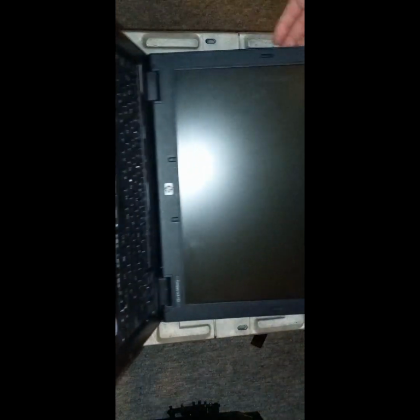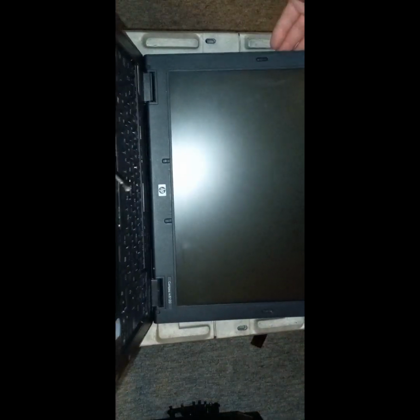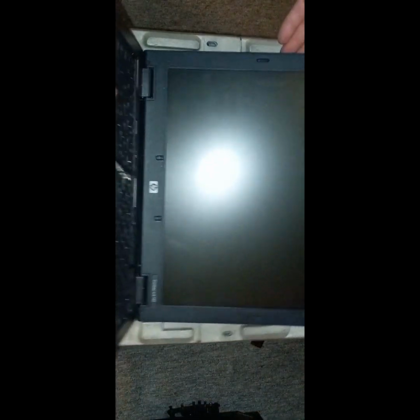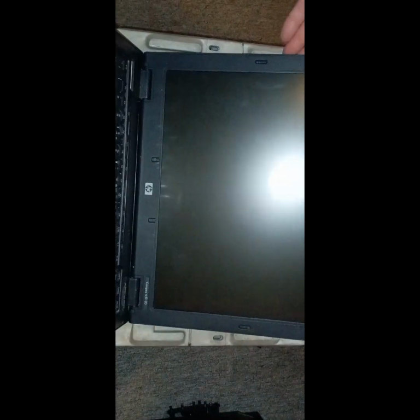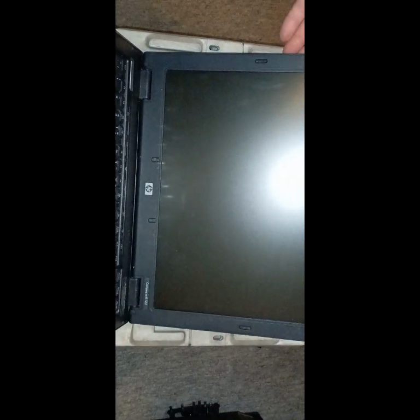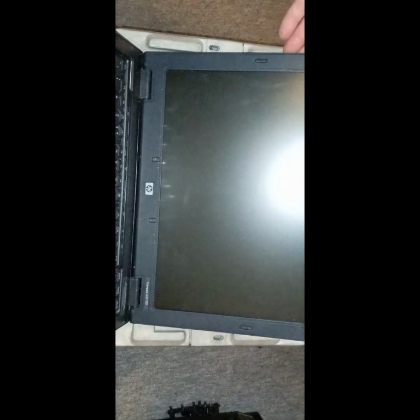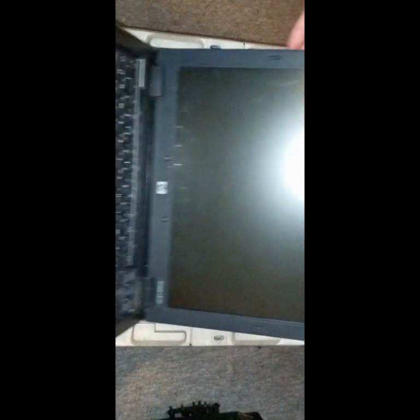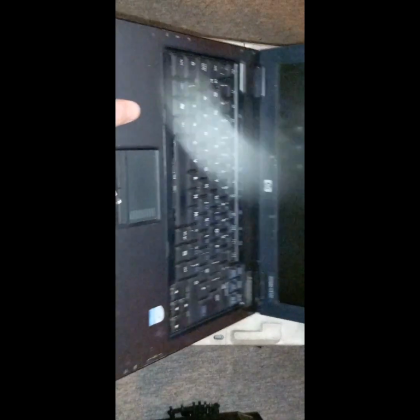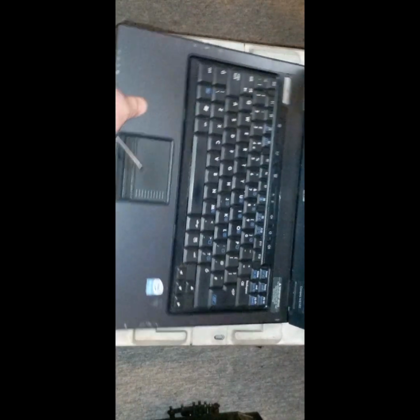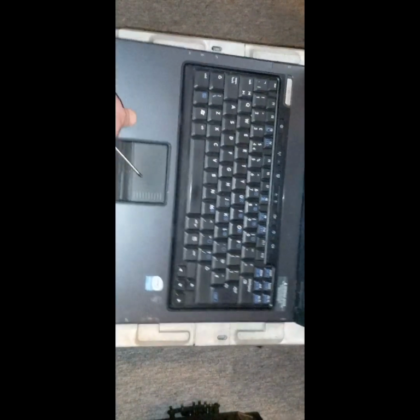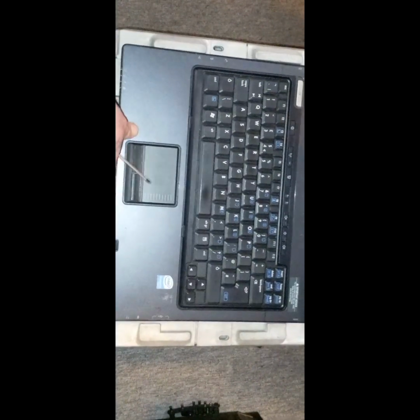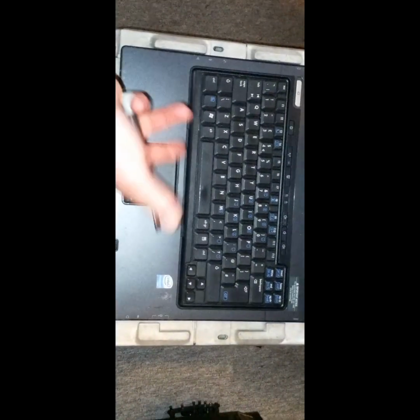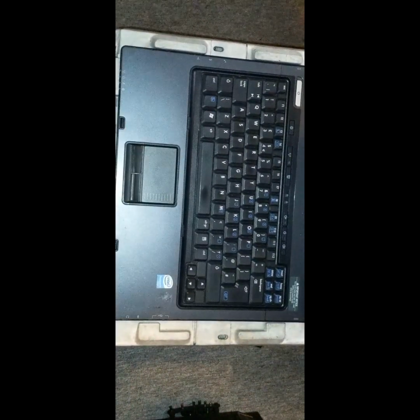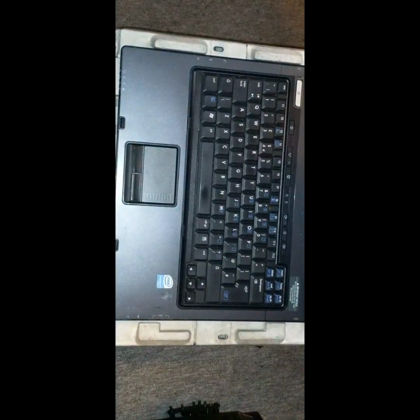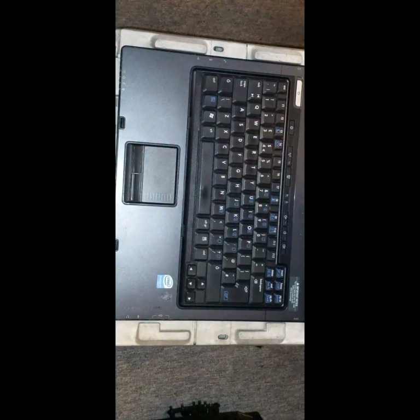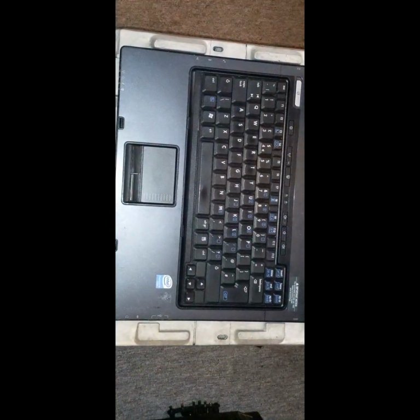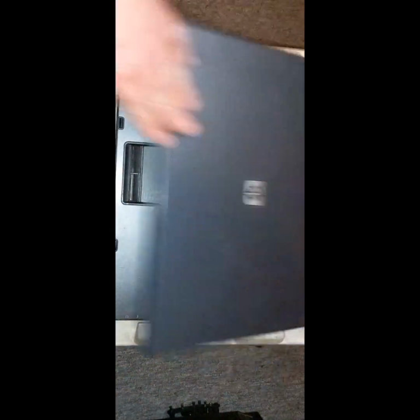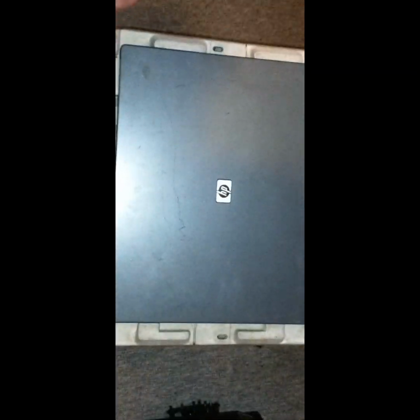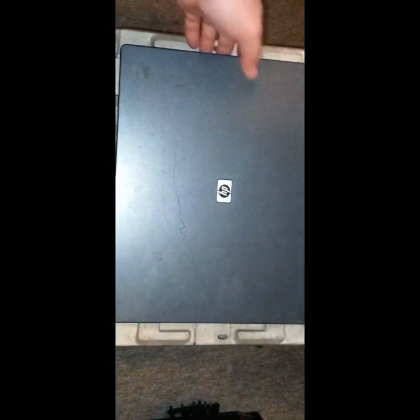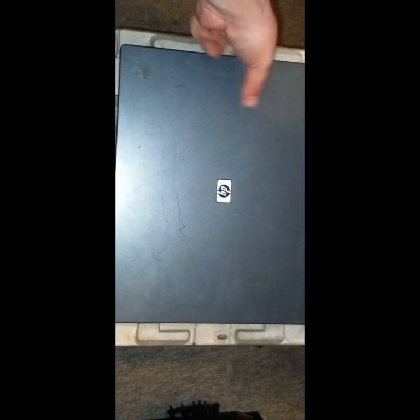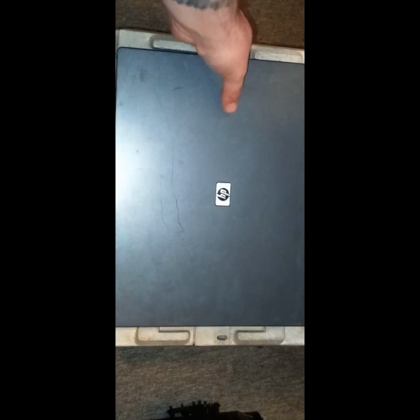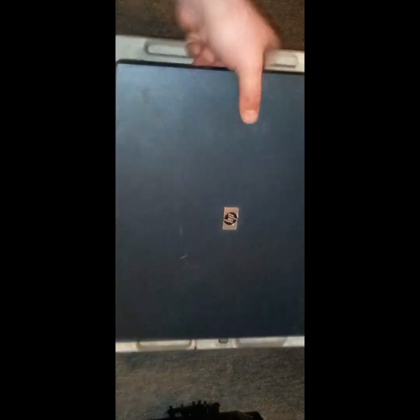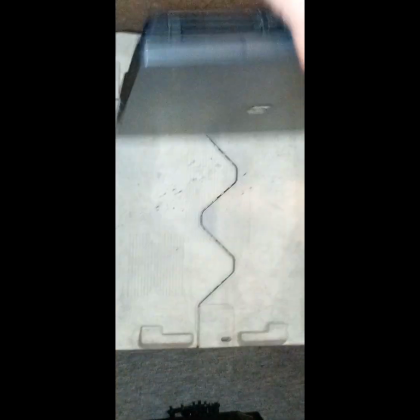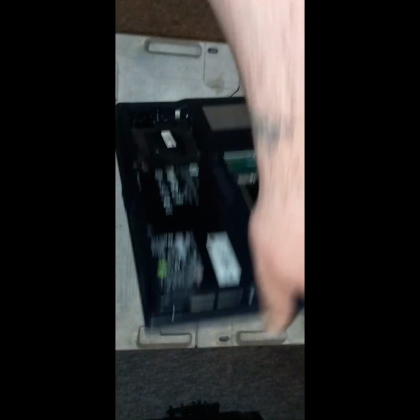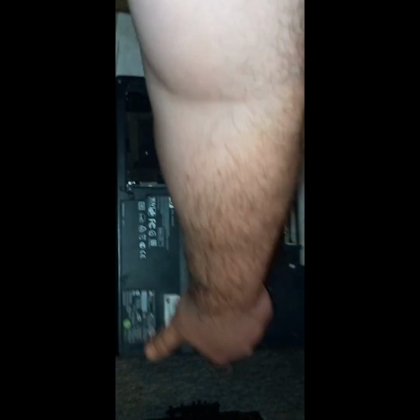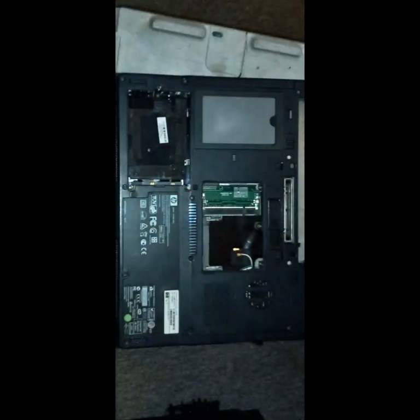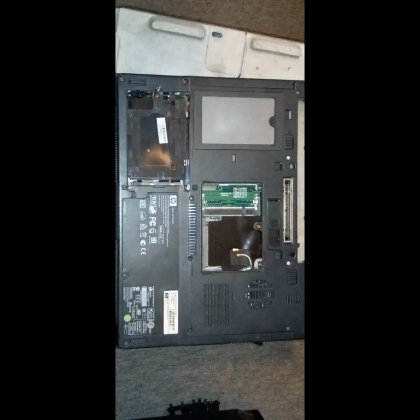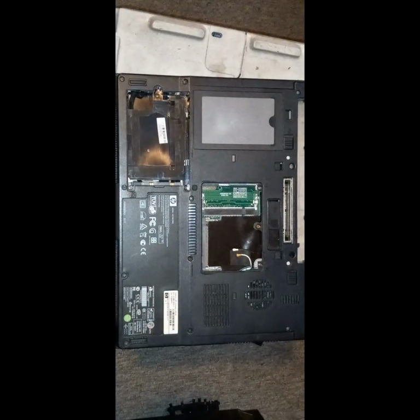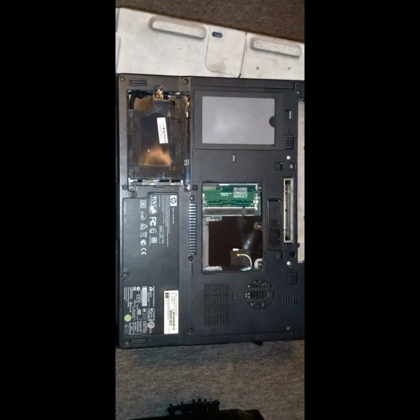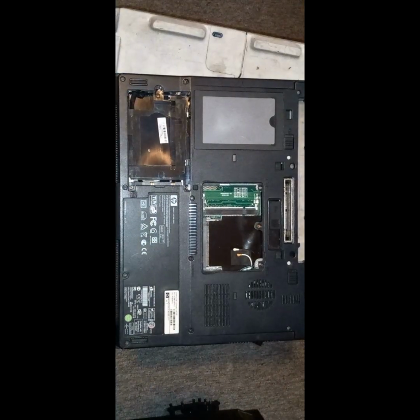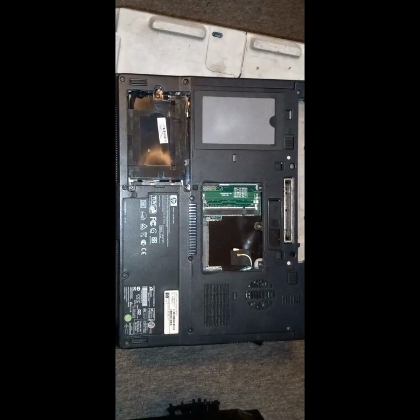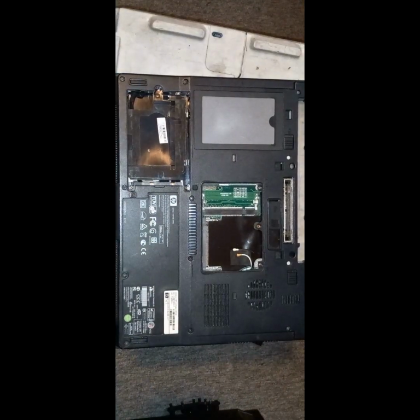Look at the screen — like I said, it will come up, but the BIOS password, I just cannot get past it. So it's getting stripped — I'll remove the screws.